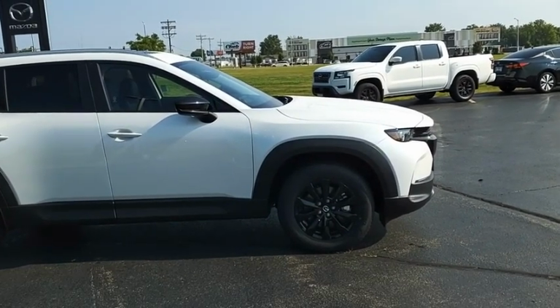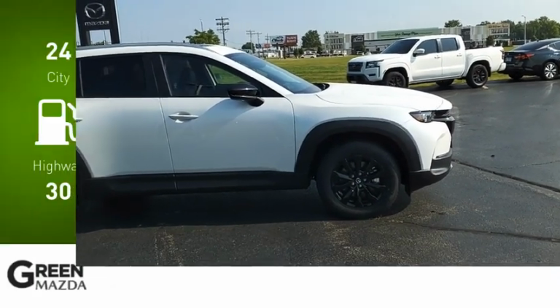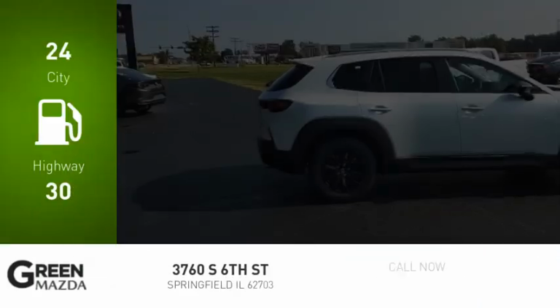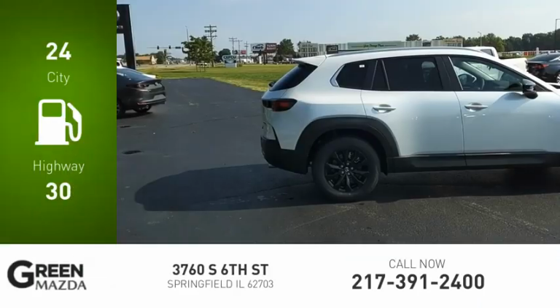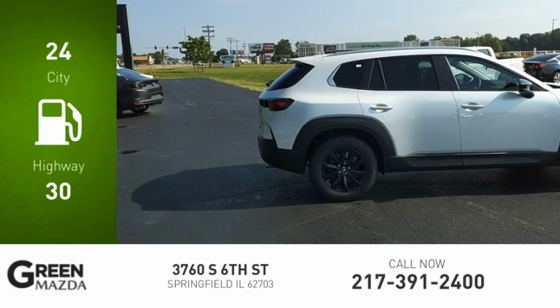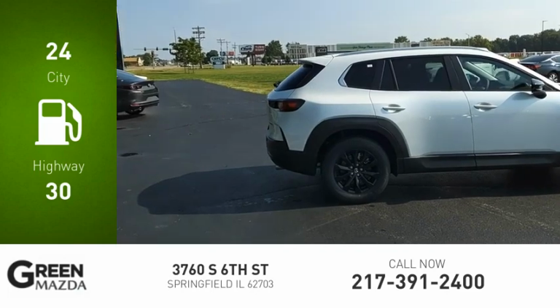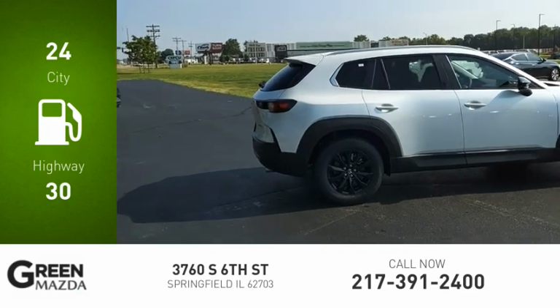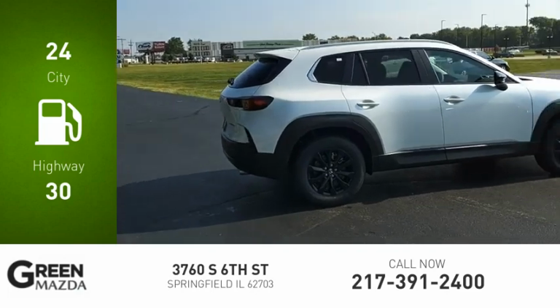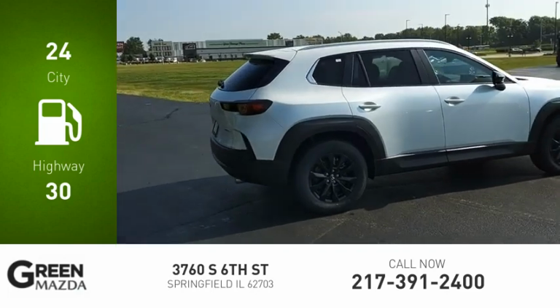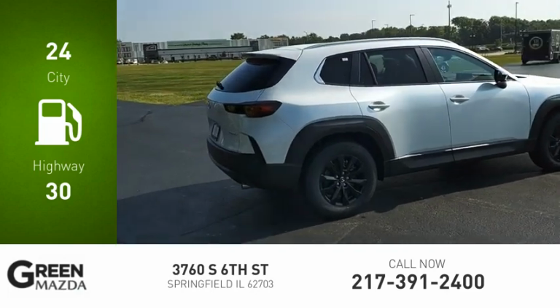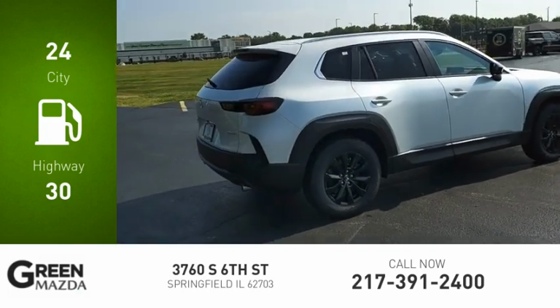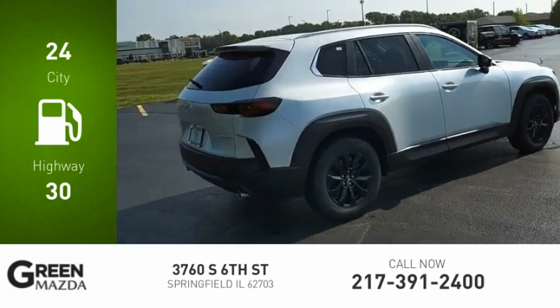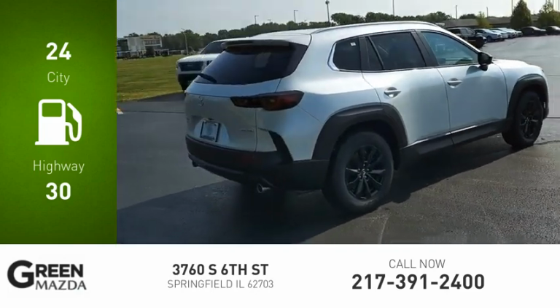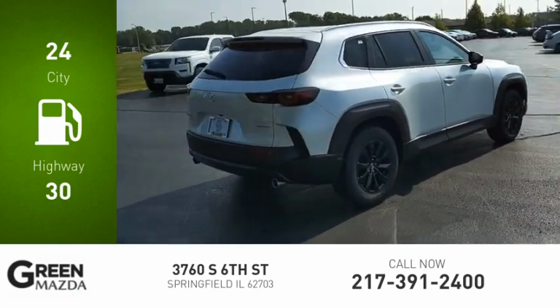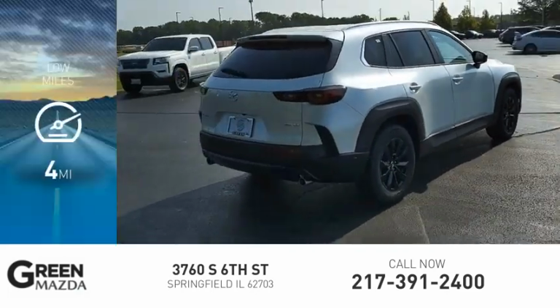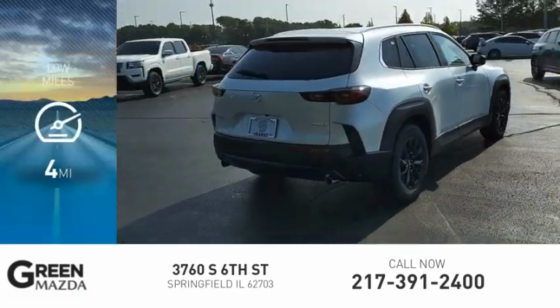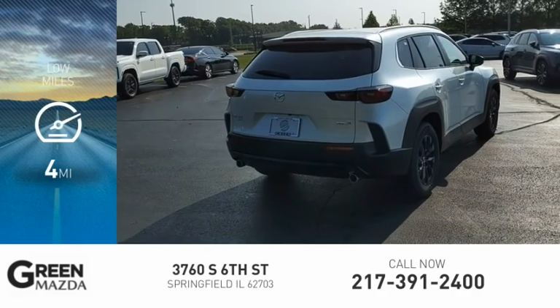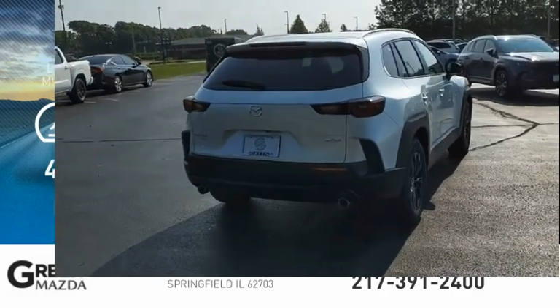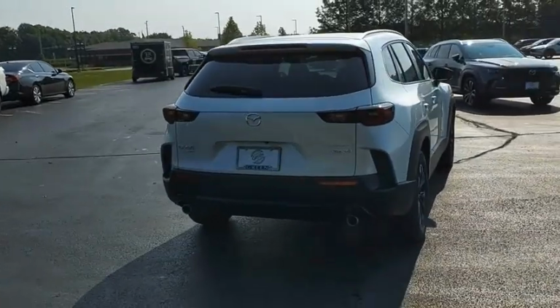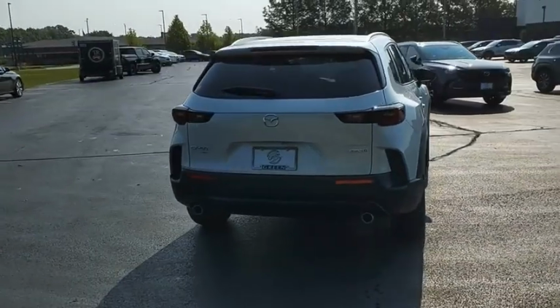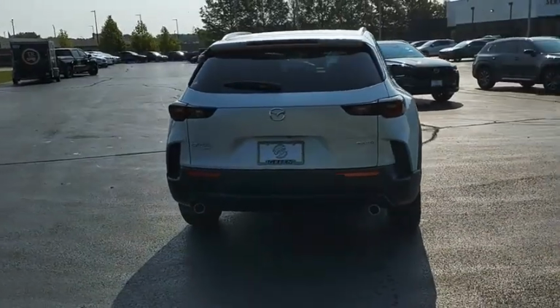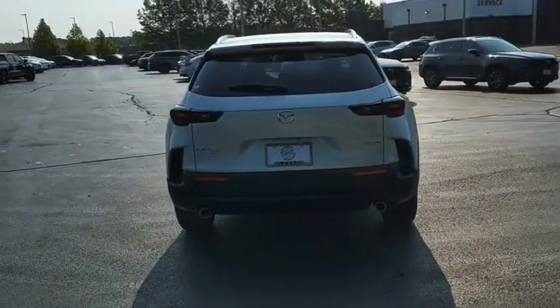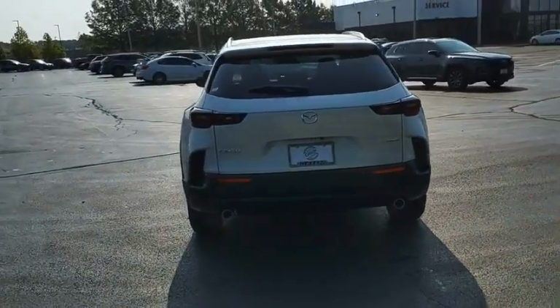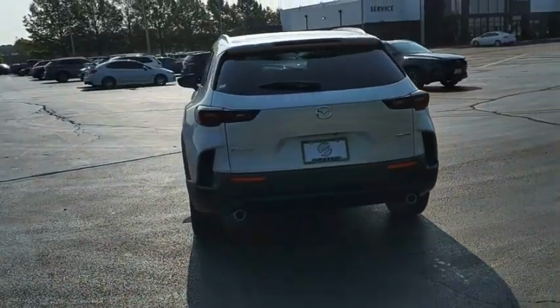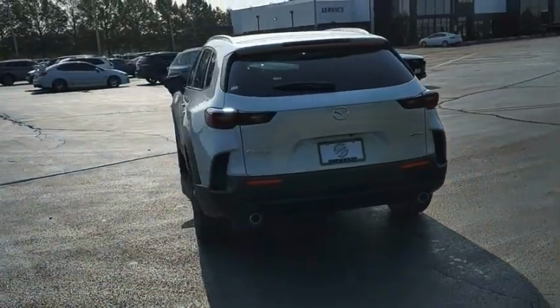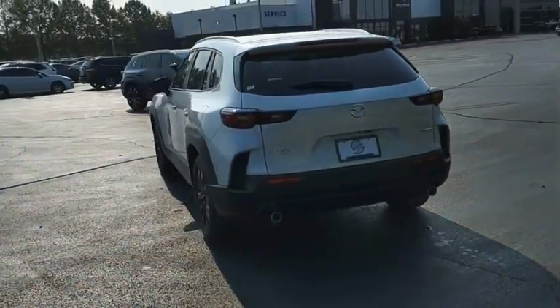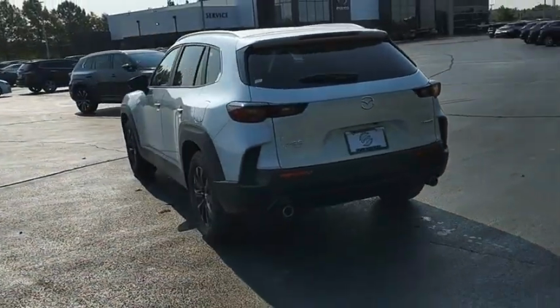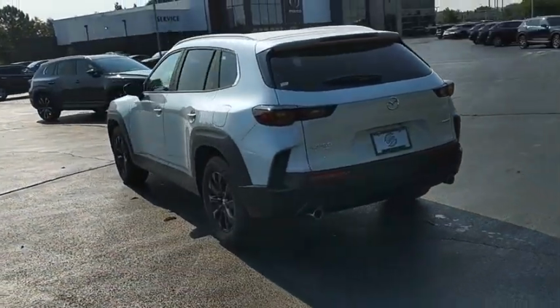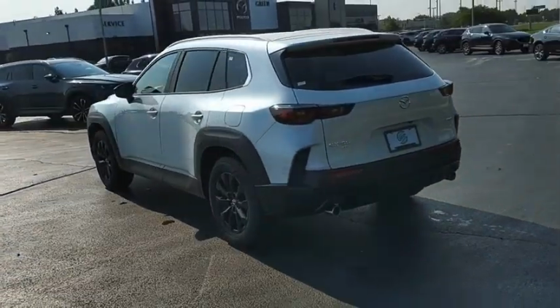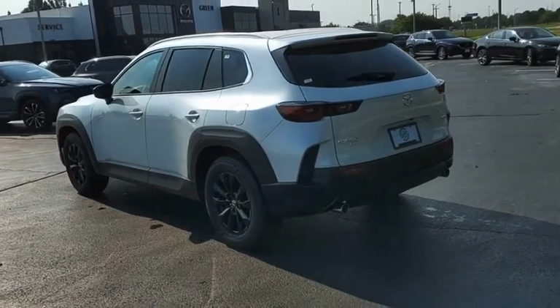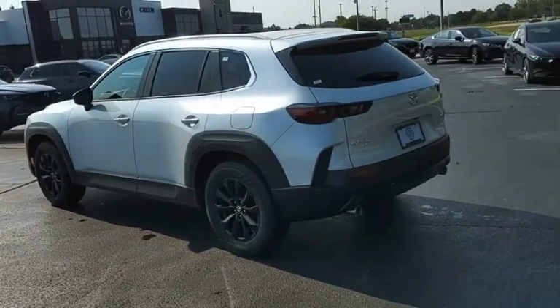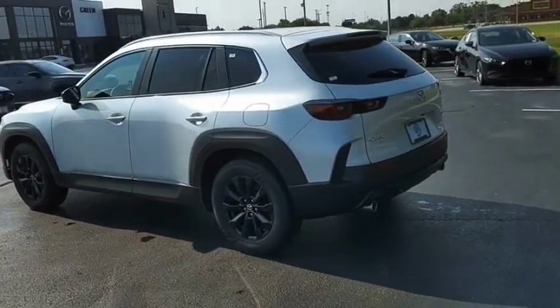Great fuel efficiency saves you money by requiring fewer trips to the gas station. This vehicle has less than 100 miles. A vehicle like this doesn't come along every day — come in and get it before someone else does.